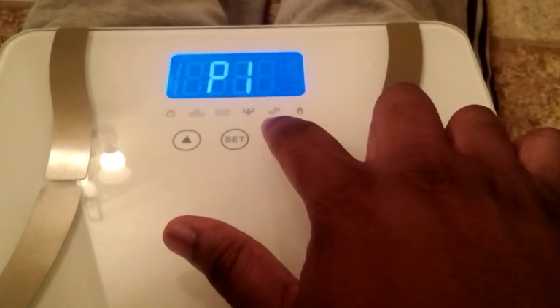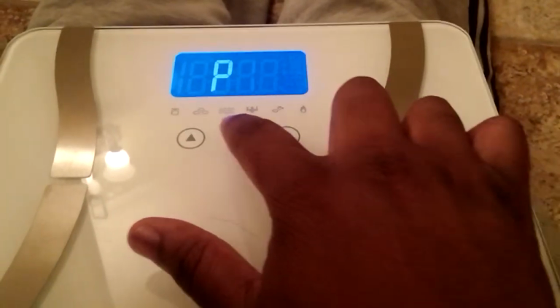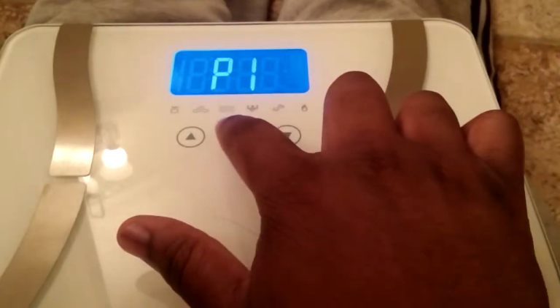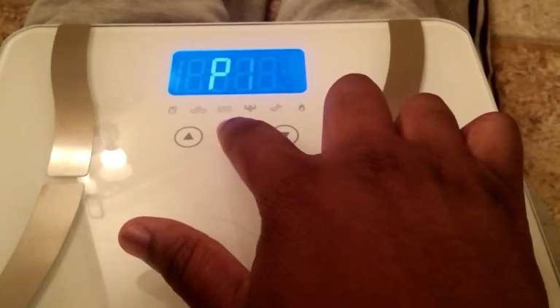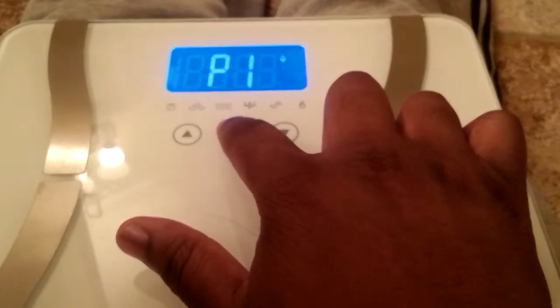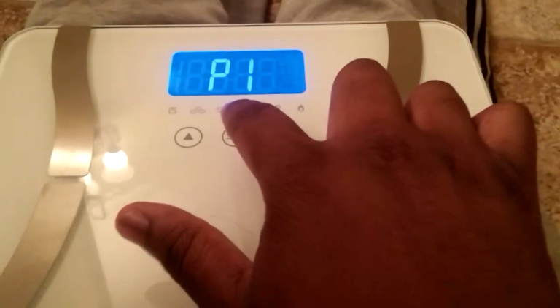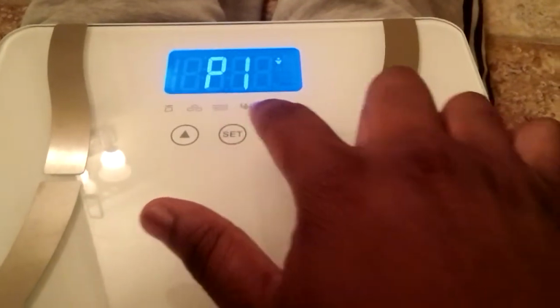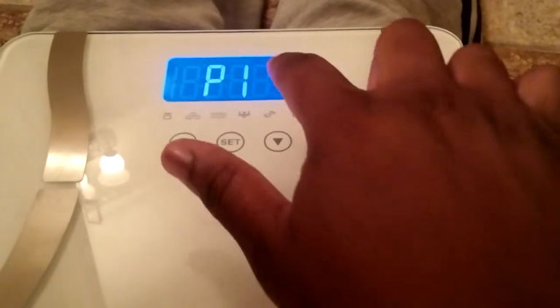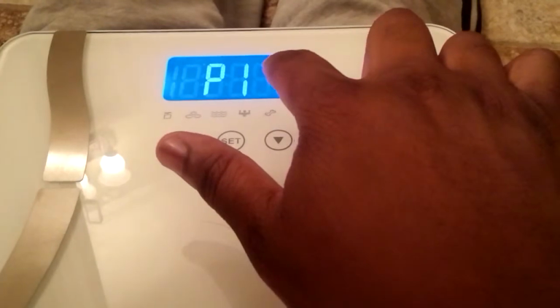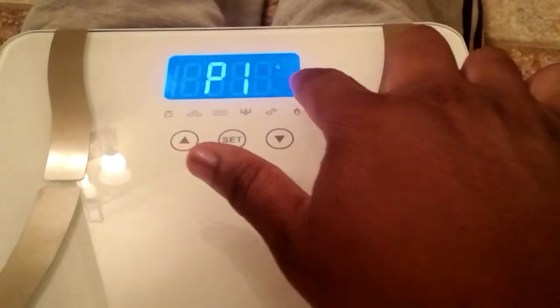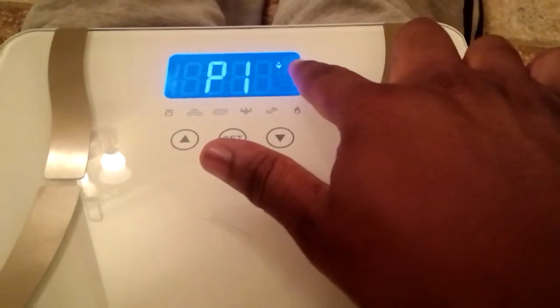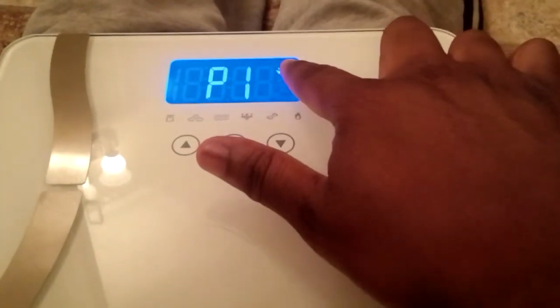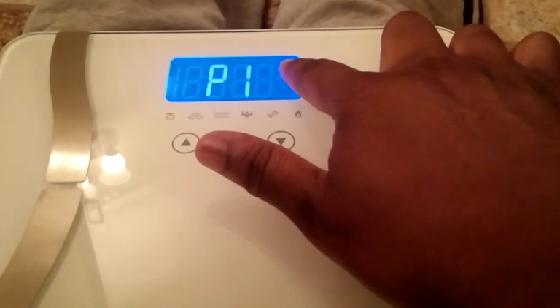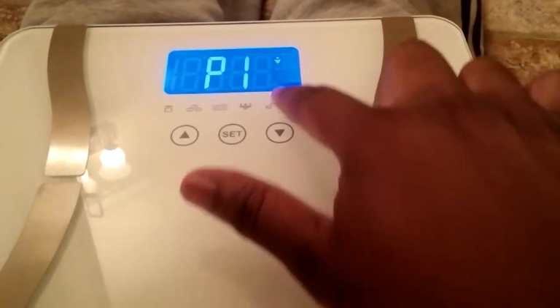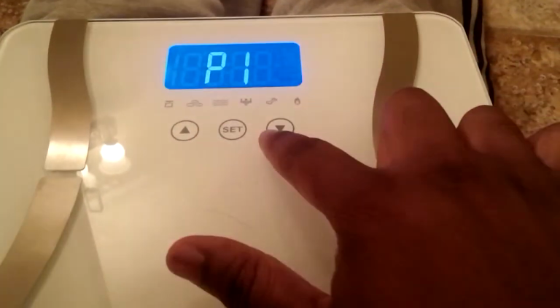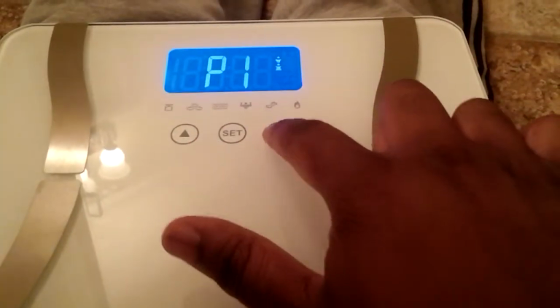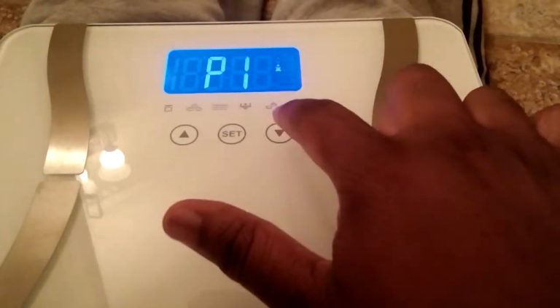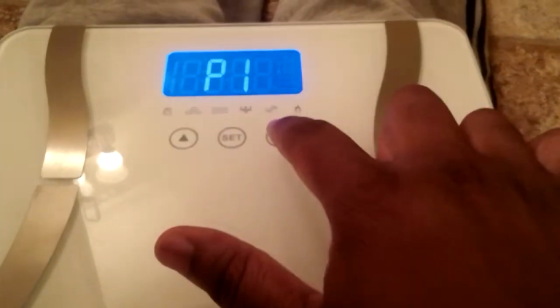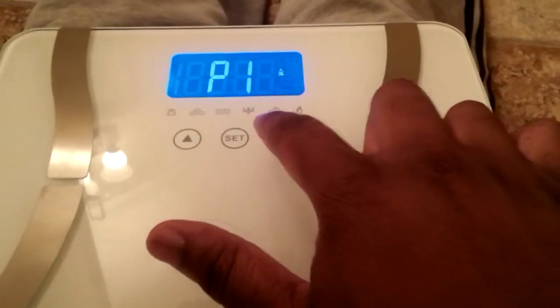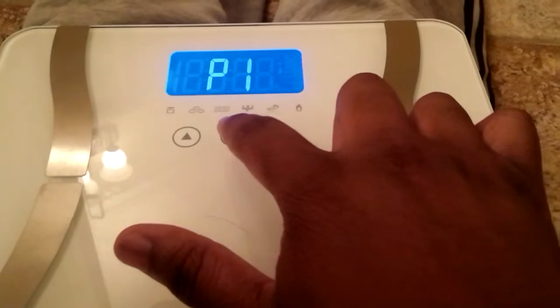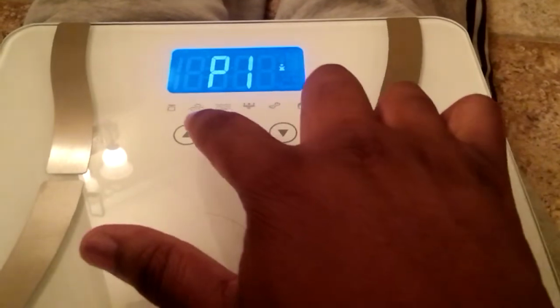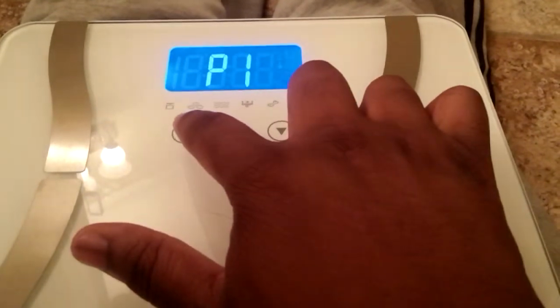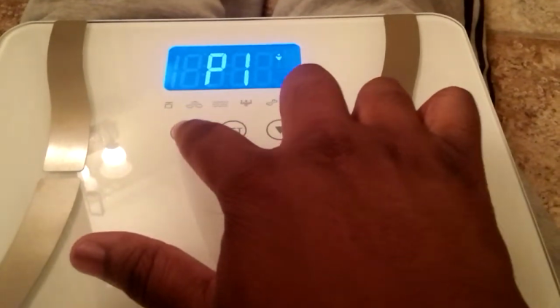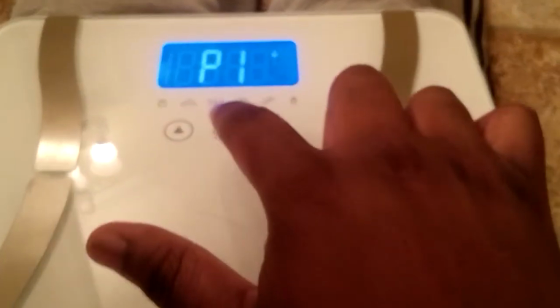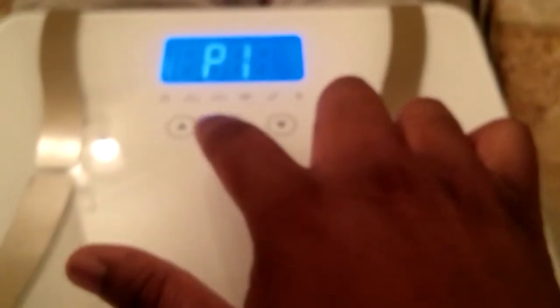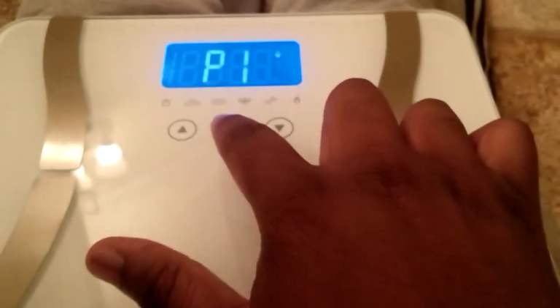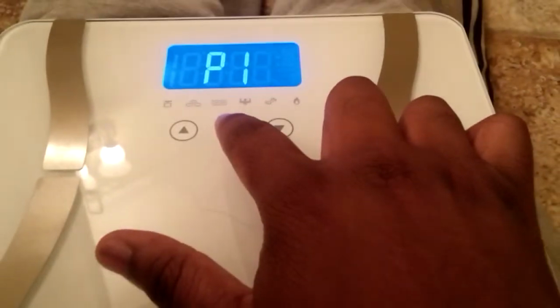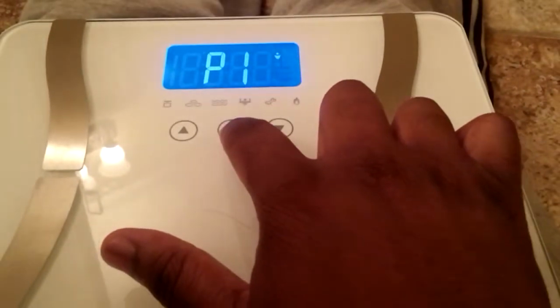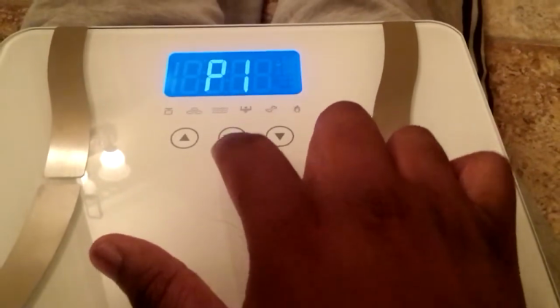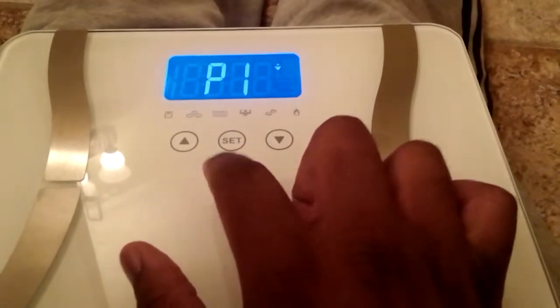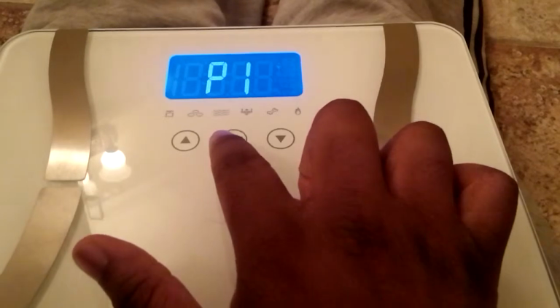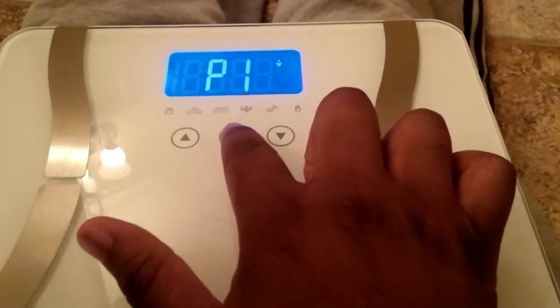I'm set up on number one. You hit the set button which allows you to choose whether you're male or female. I'll go male to stay true, and then I'm able to hit set.